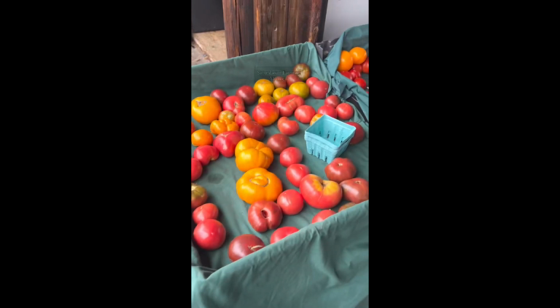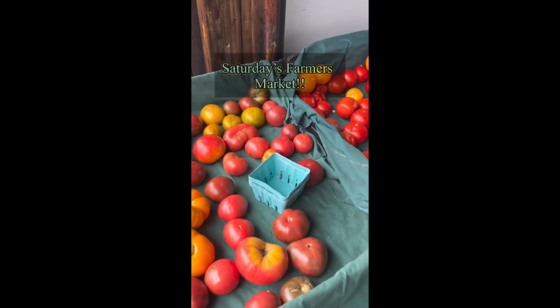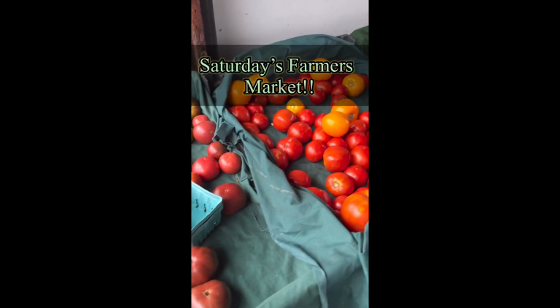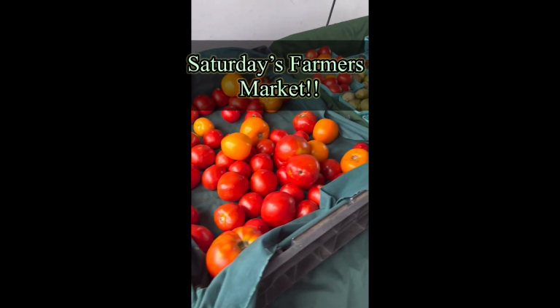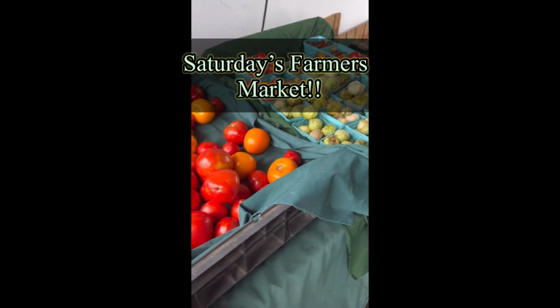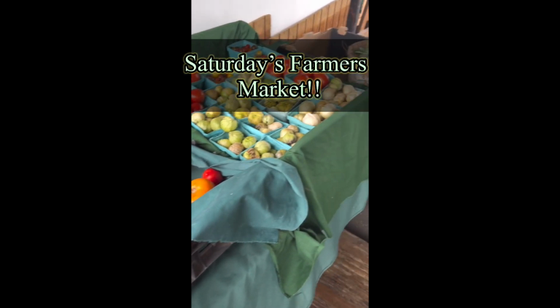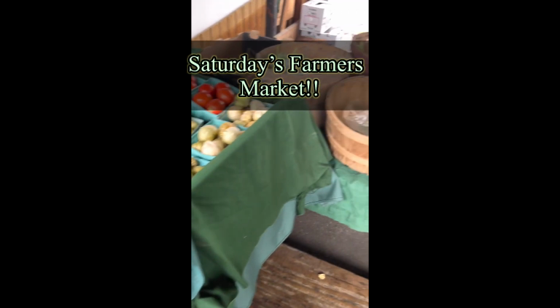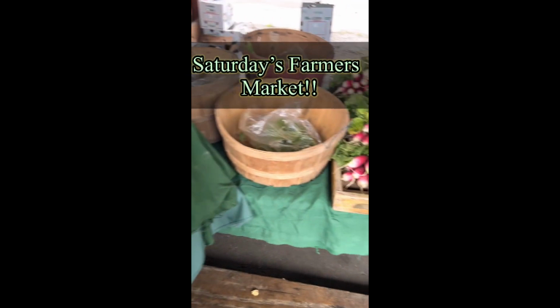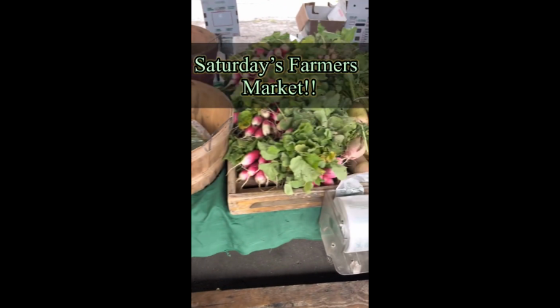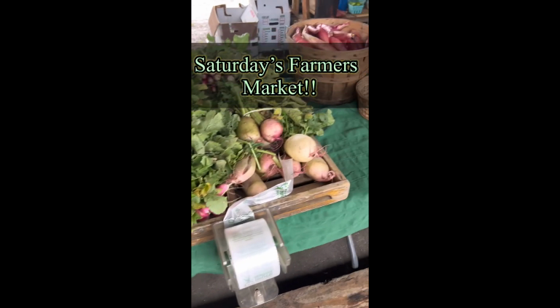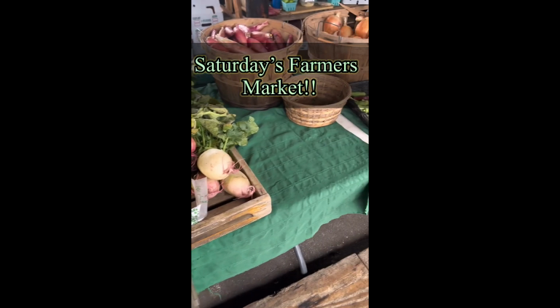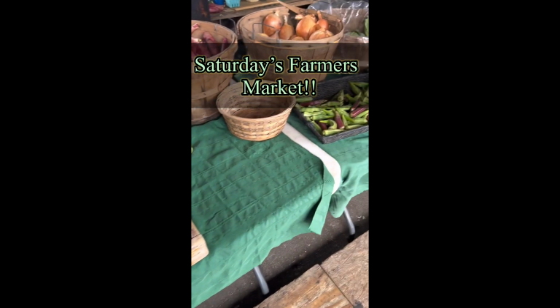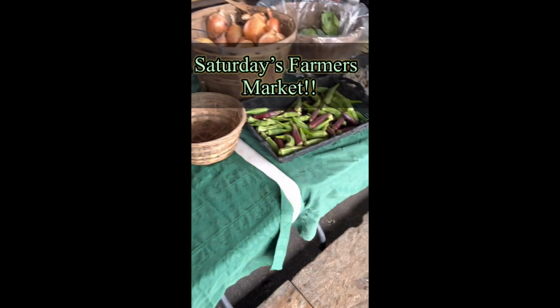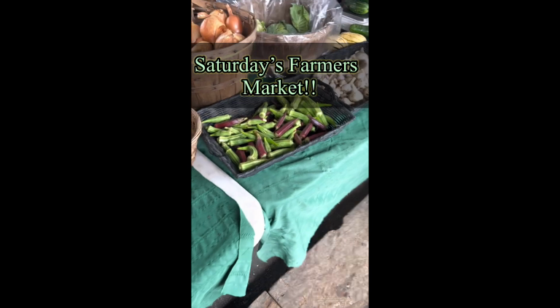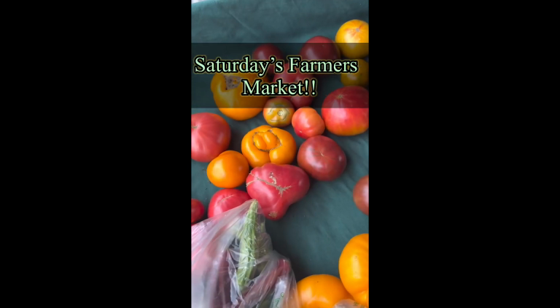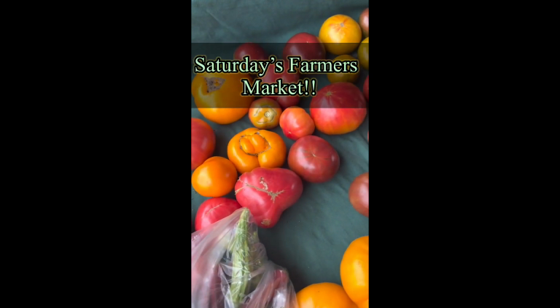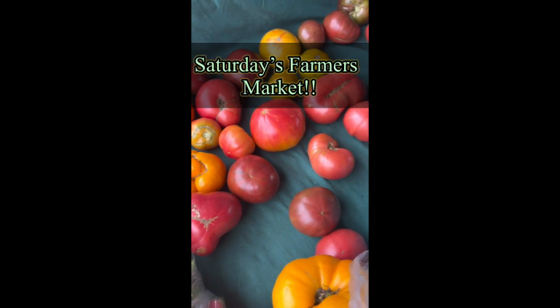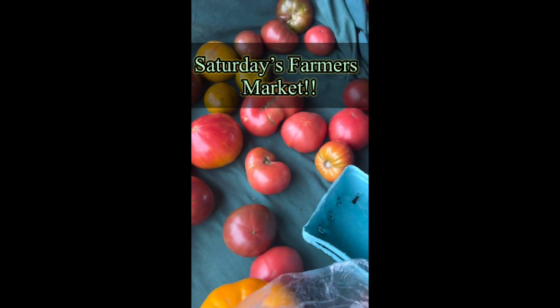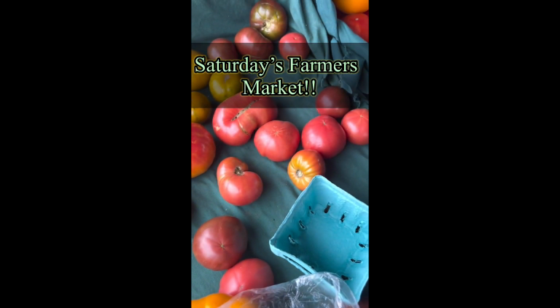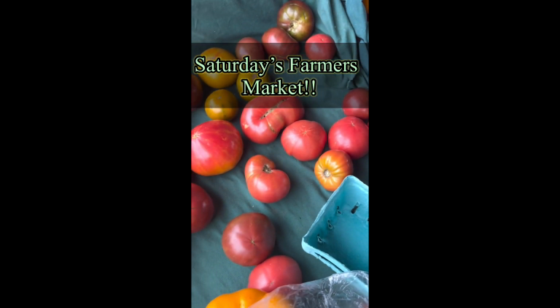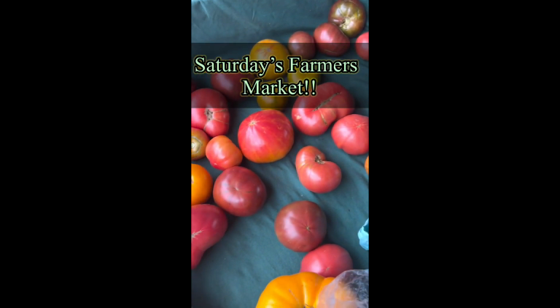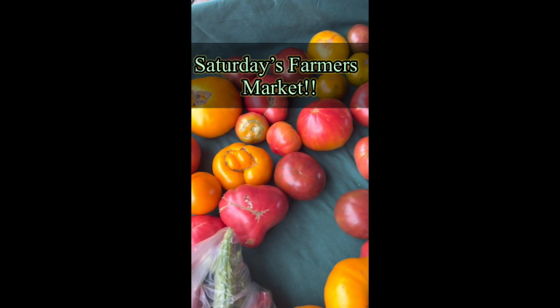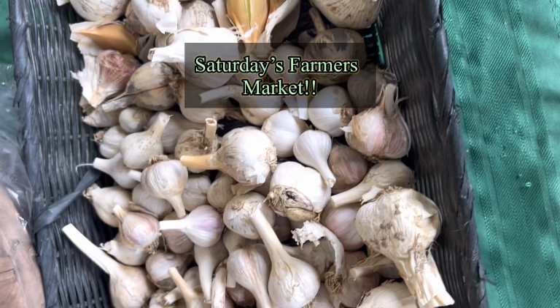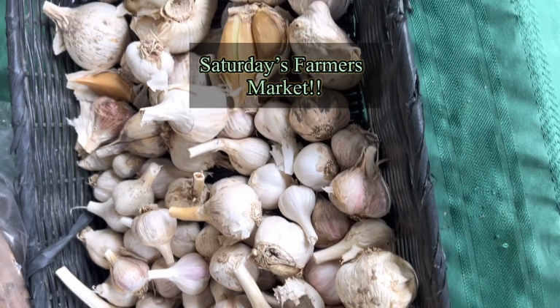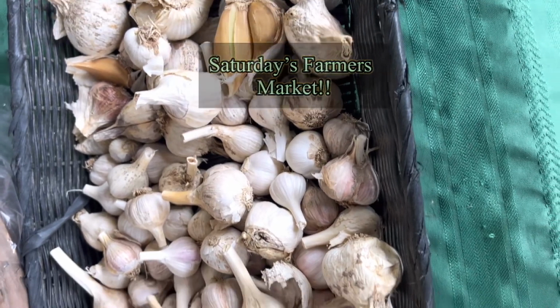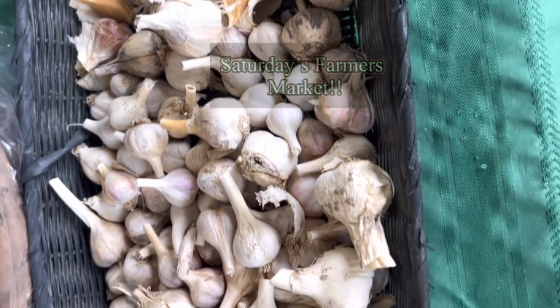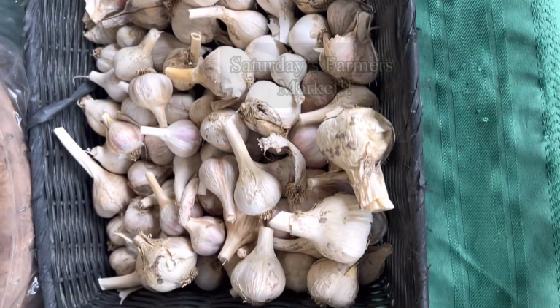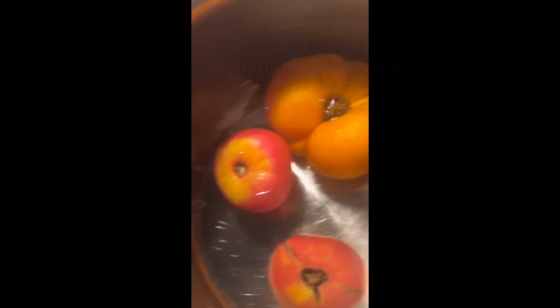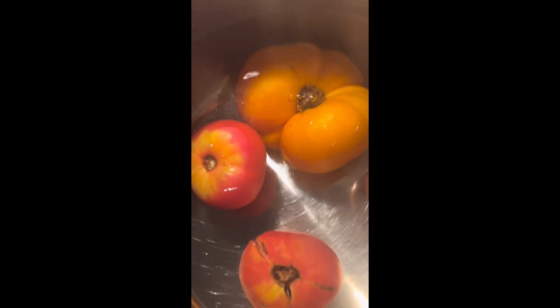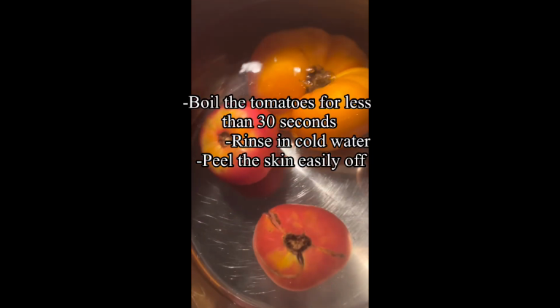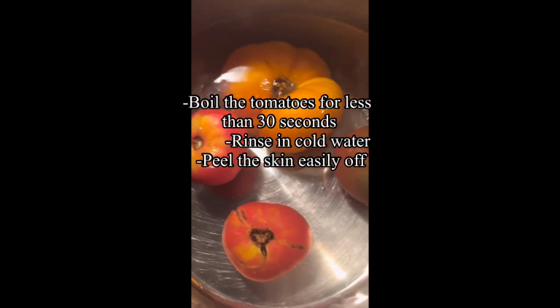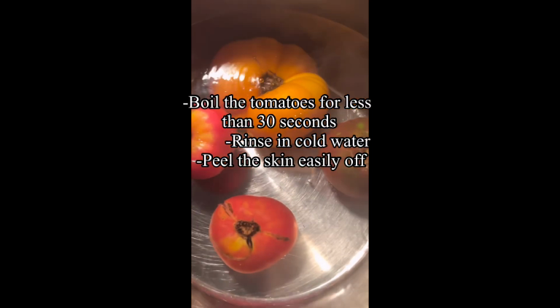Hang out with me as I pick out some fresh heirloom tomatoes and garlic and prepare a mini ravioli pasta dish.